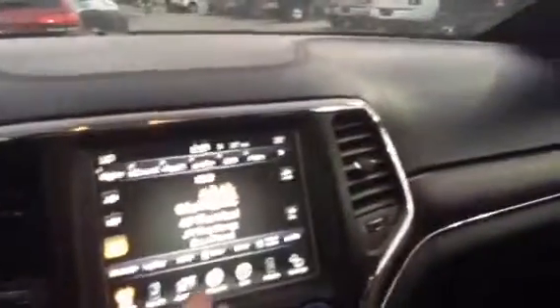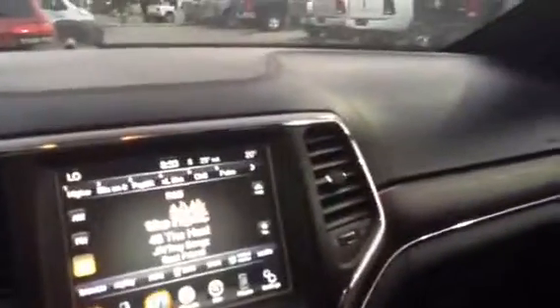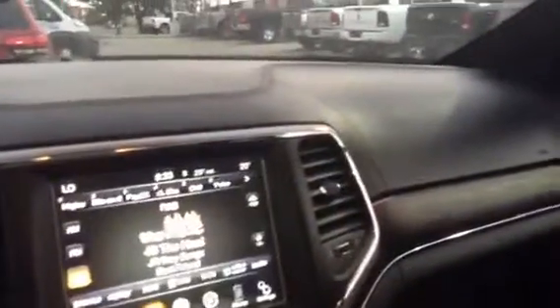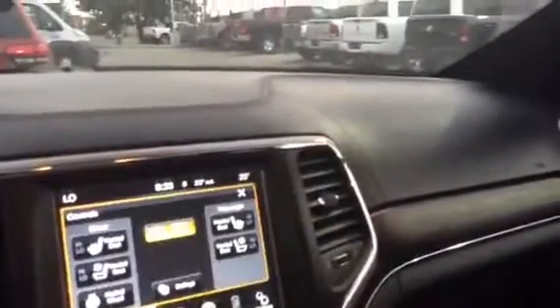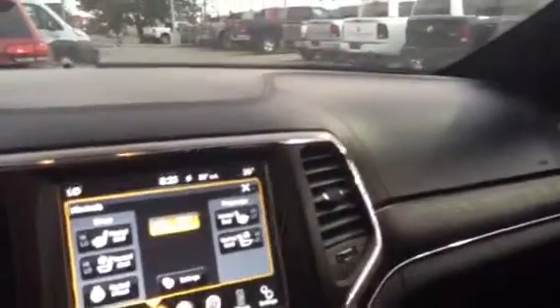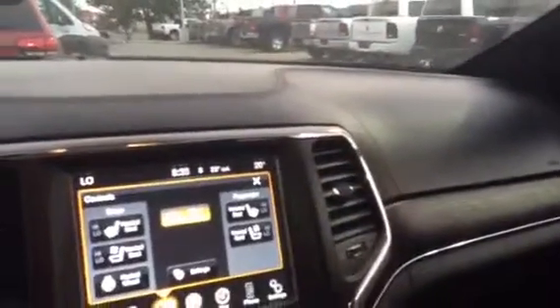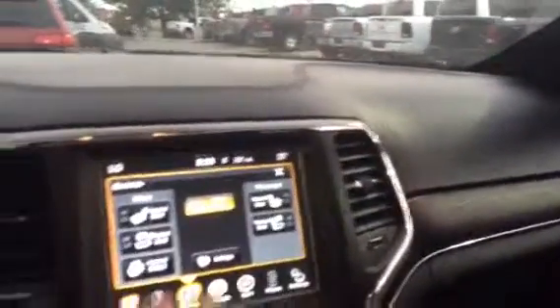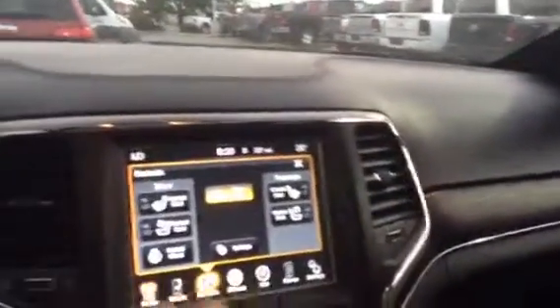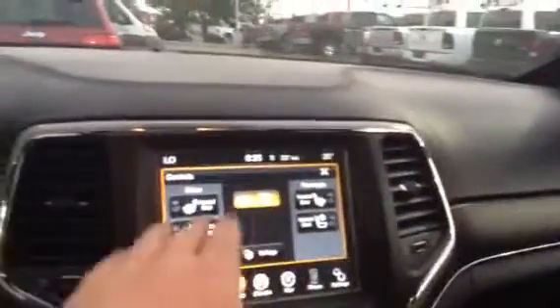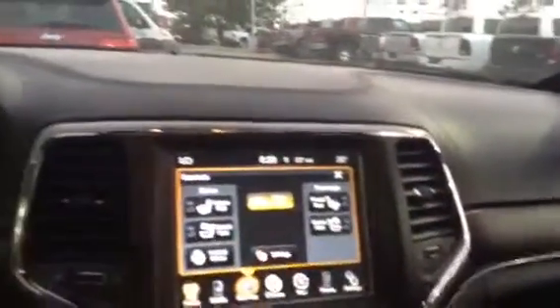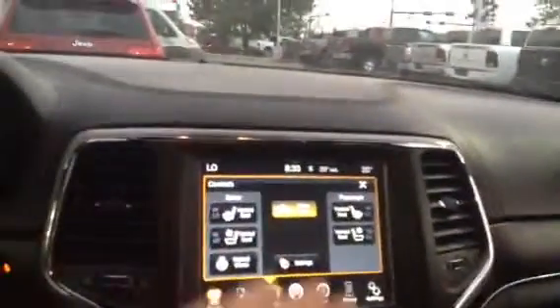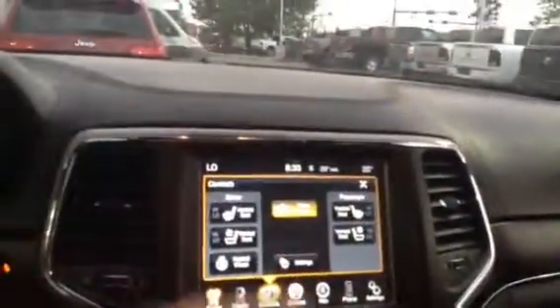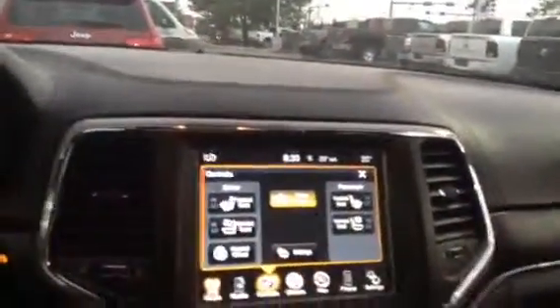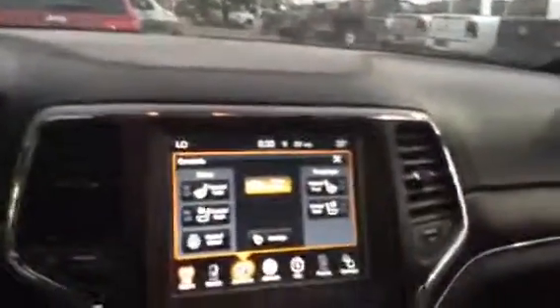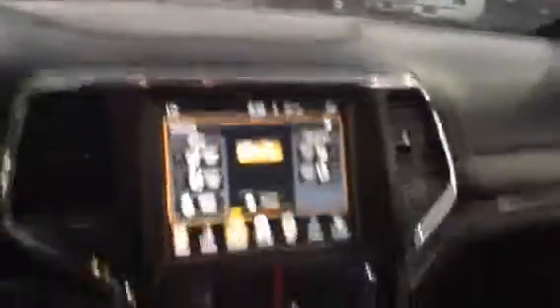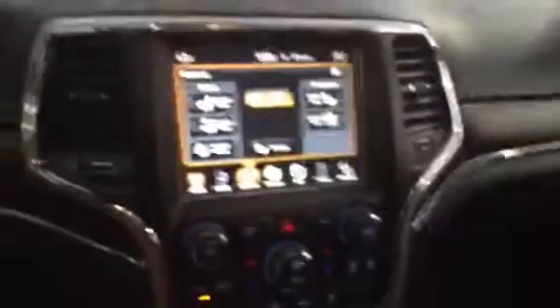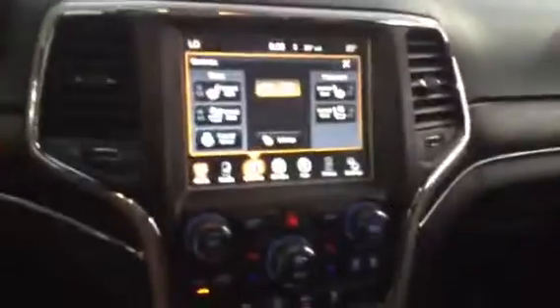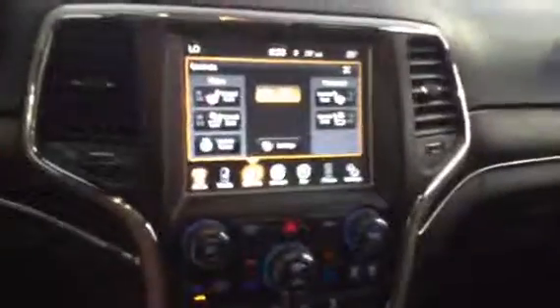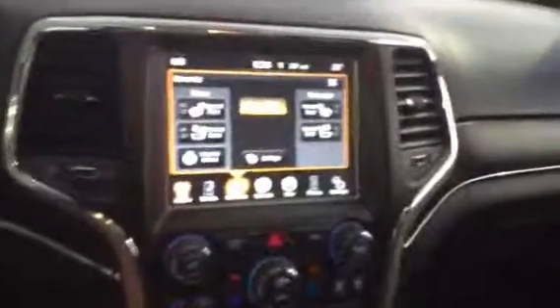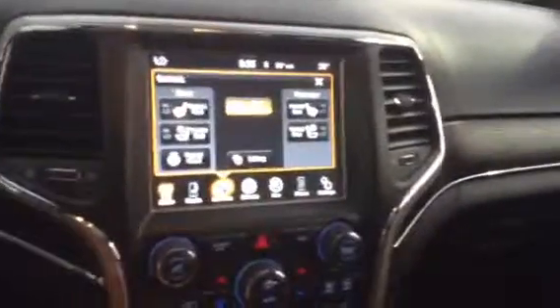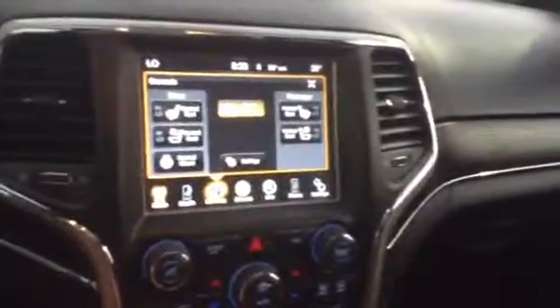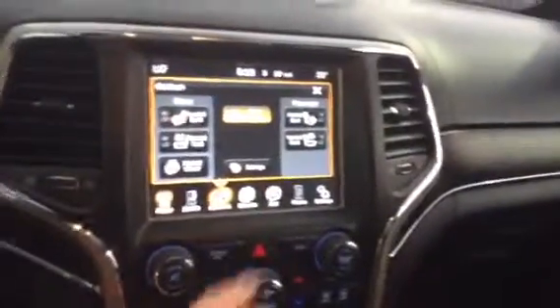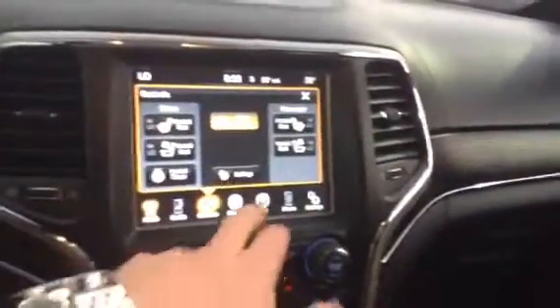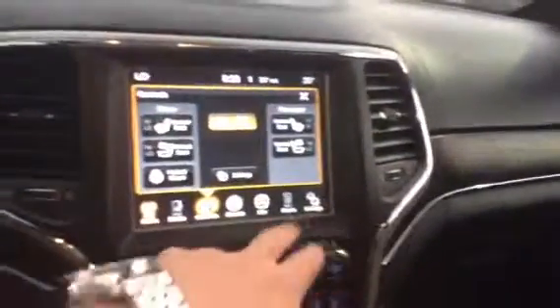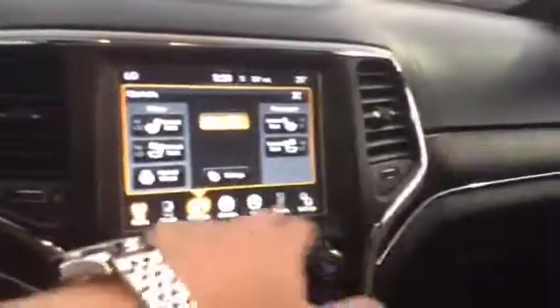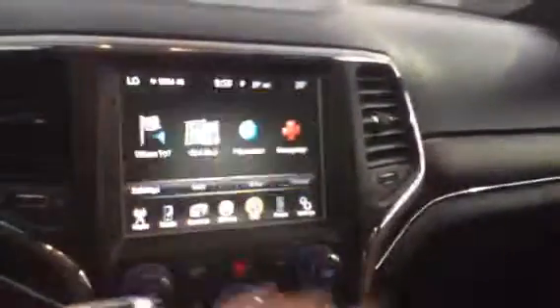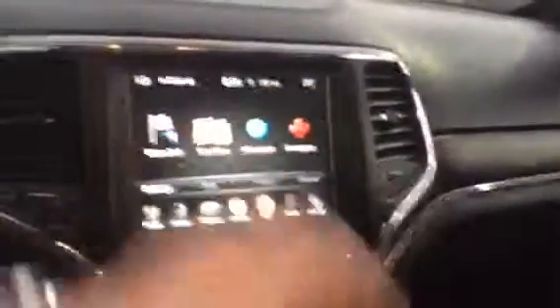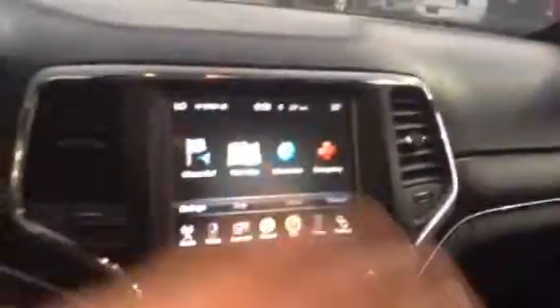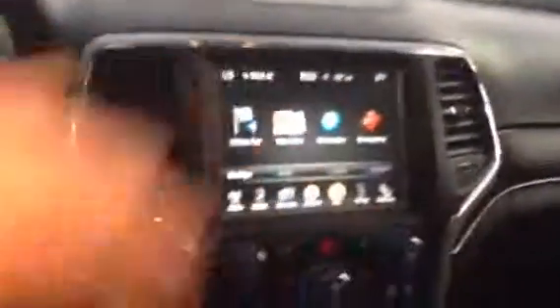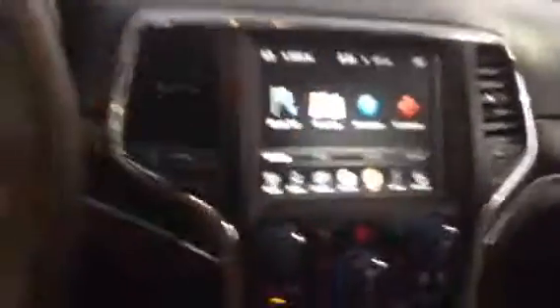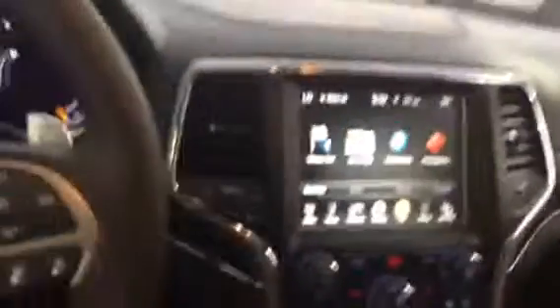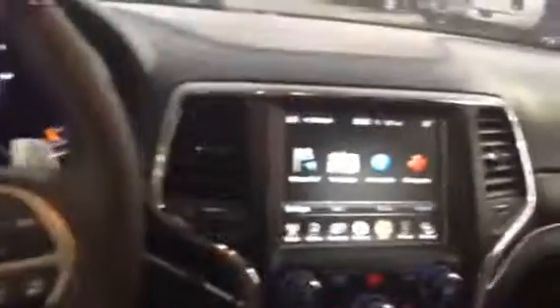Touch screen, climate control, heated steering wheel, vented seats, heated seats. Dual climate control down below, navigation. You got the whole nine yards with this car.